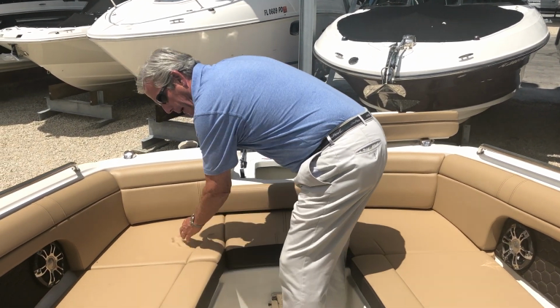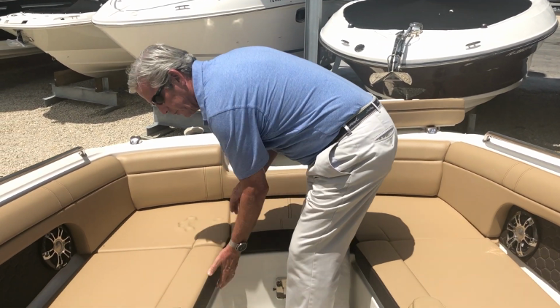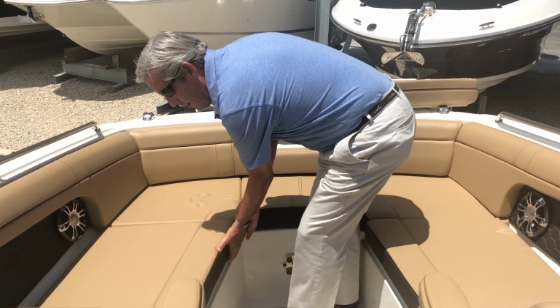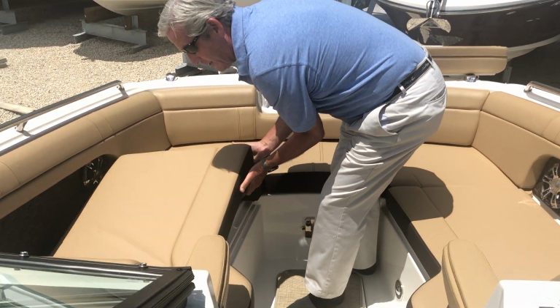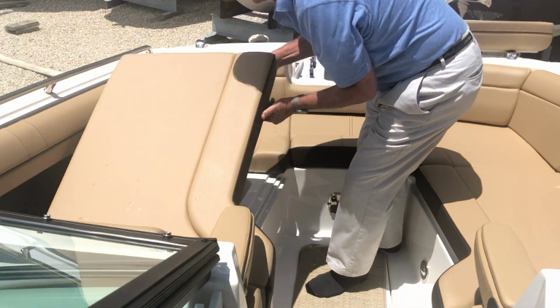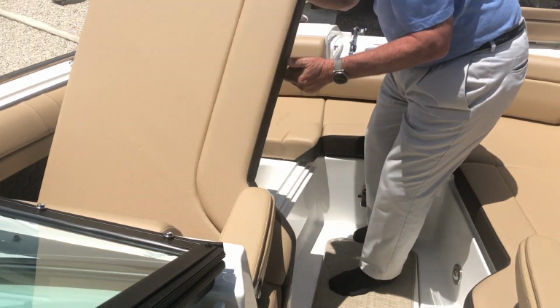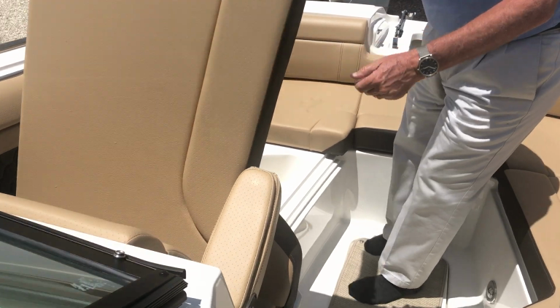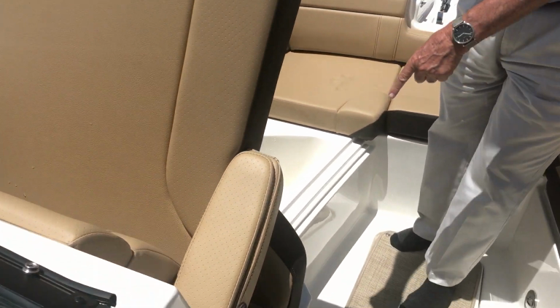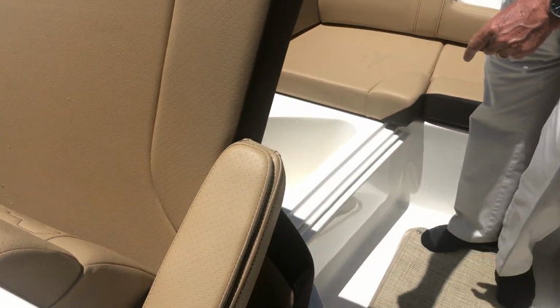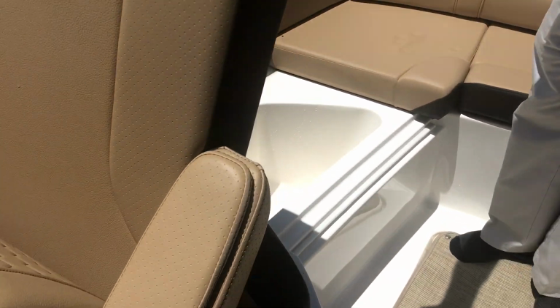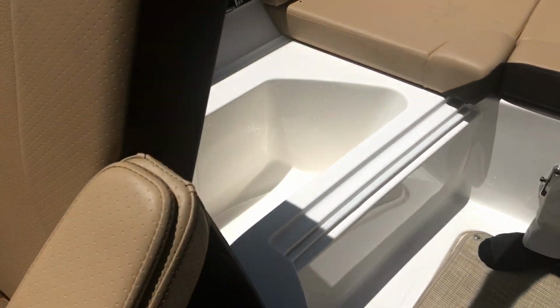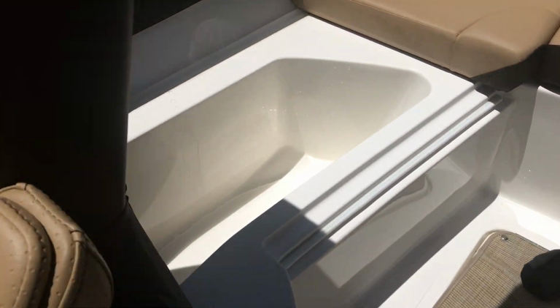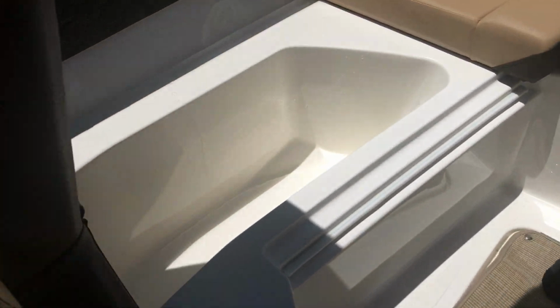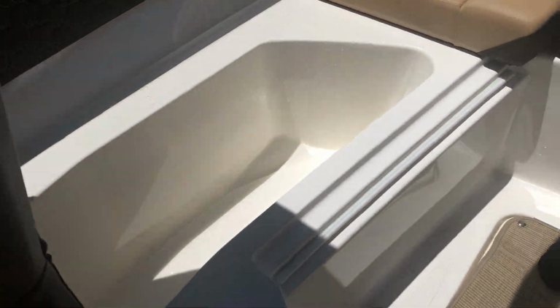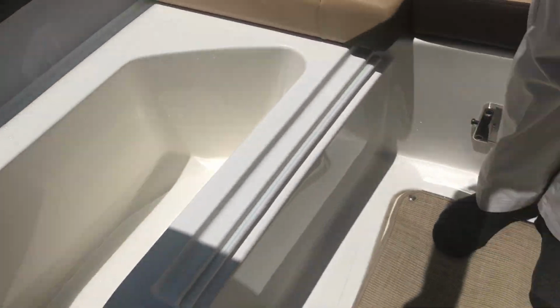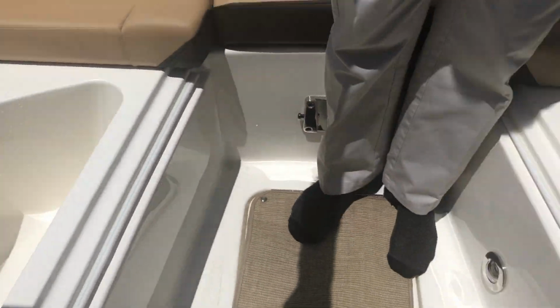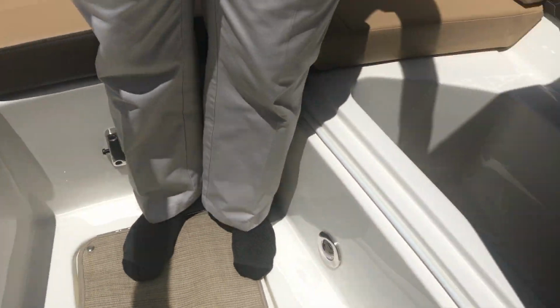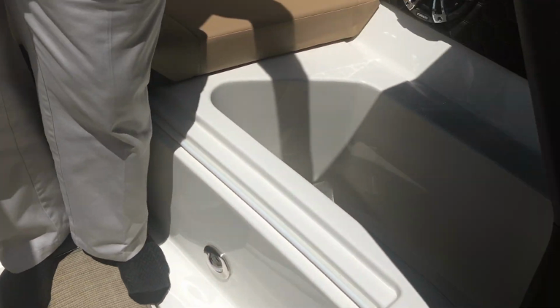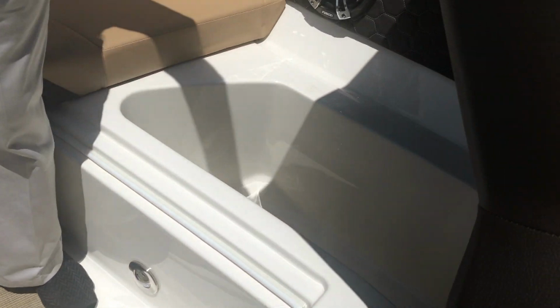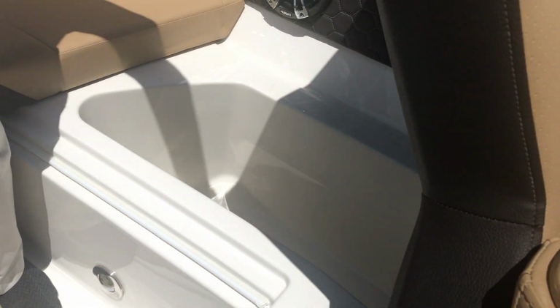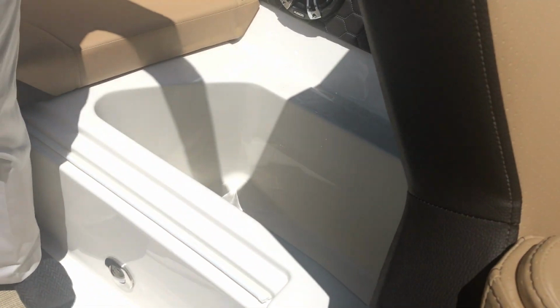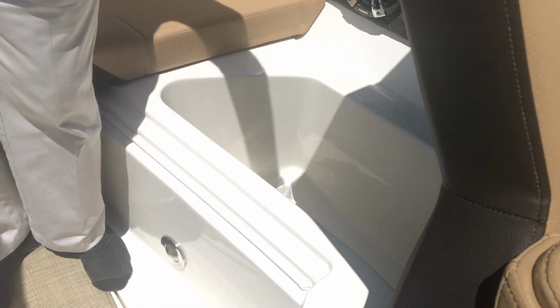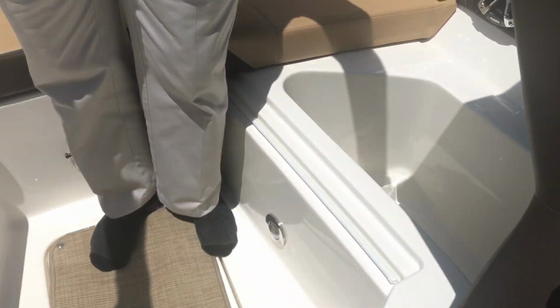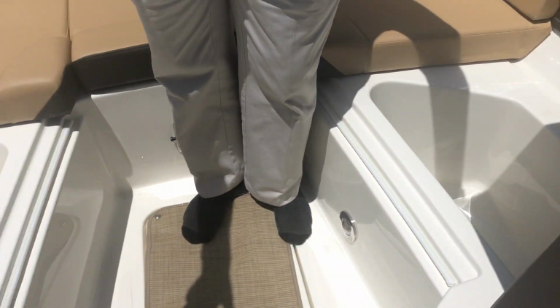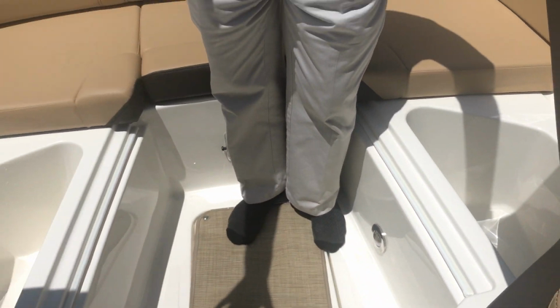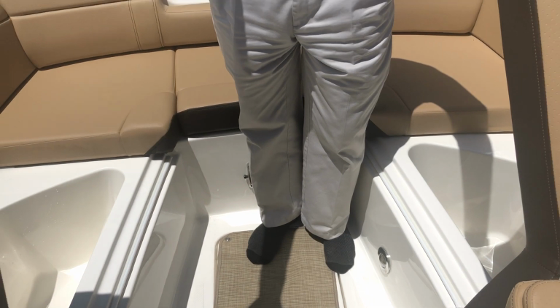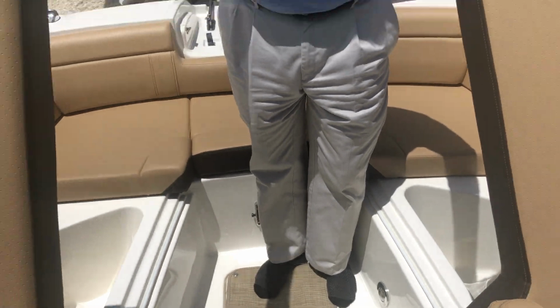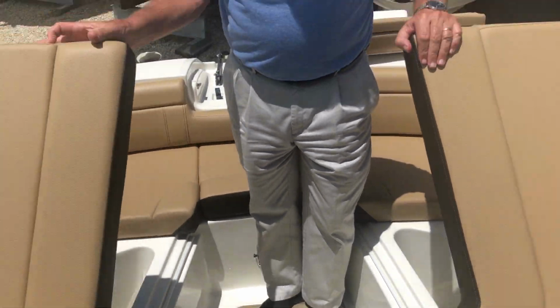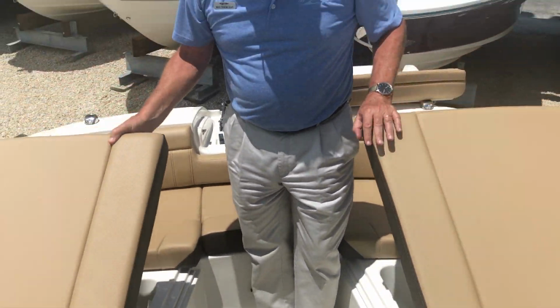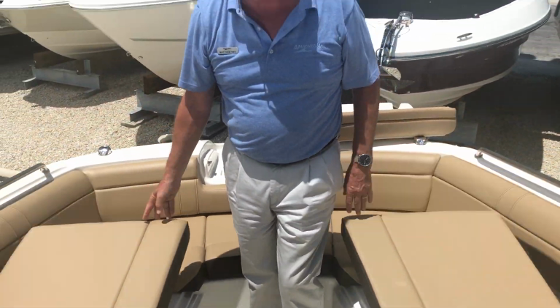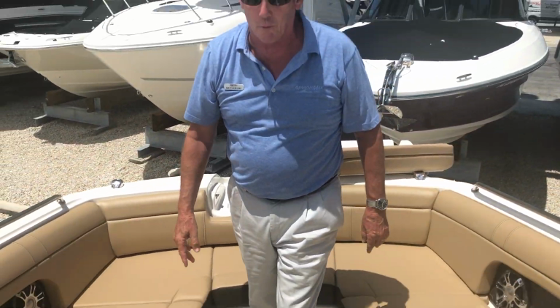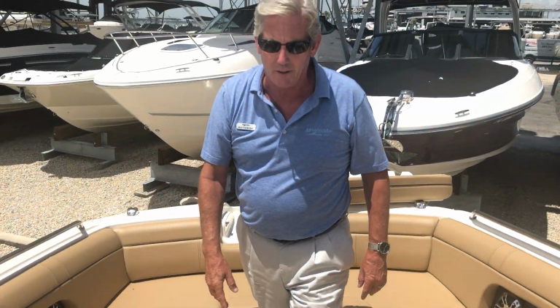Abundant storage right throughout here, both sides. These are chests with plugs so you can fill them with ice and drinks — perfect for a day on the water.